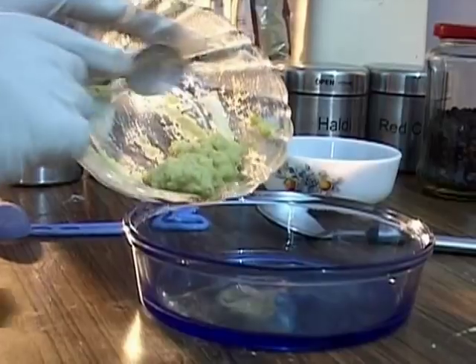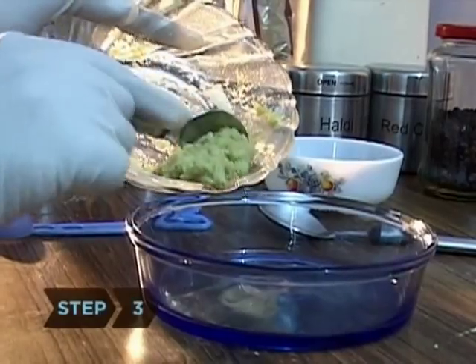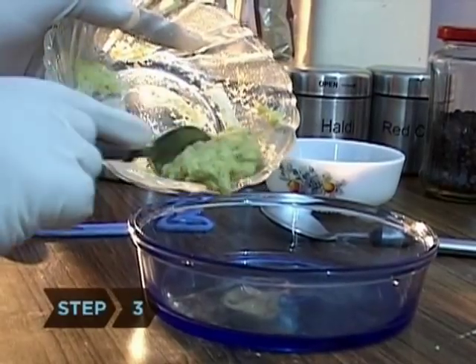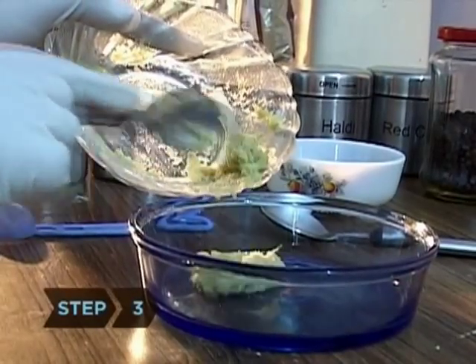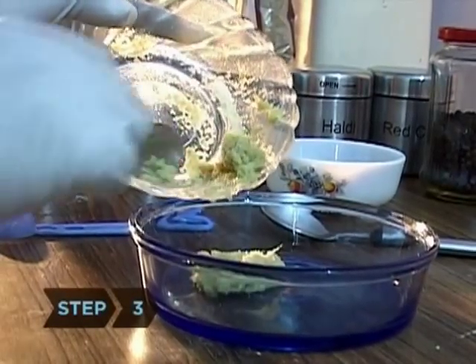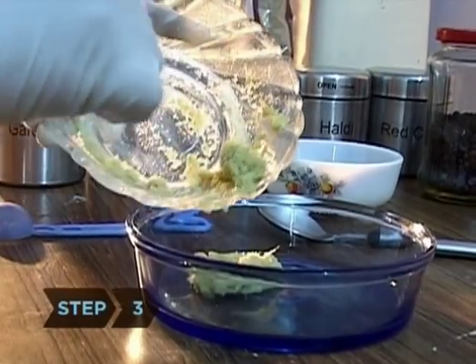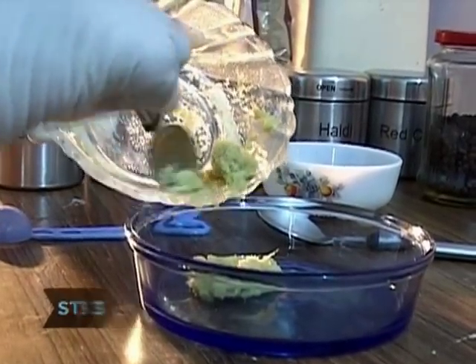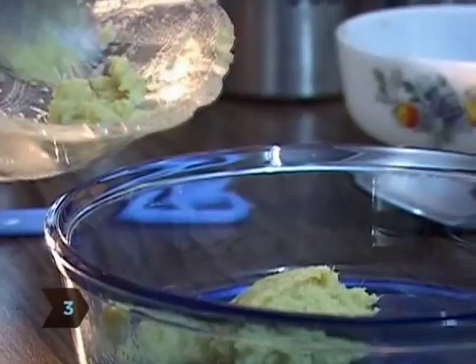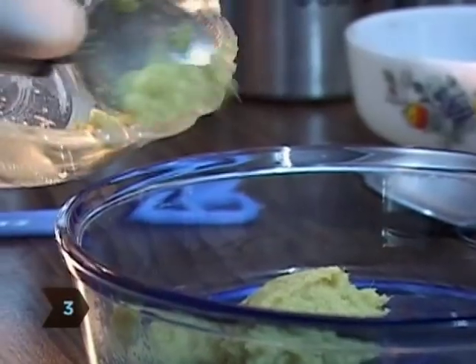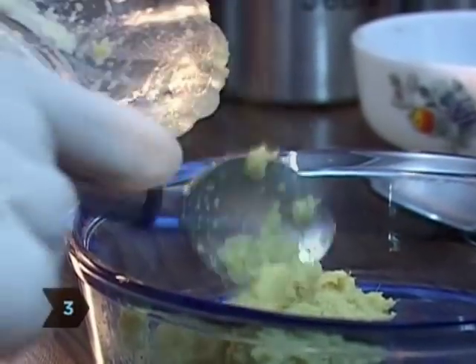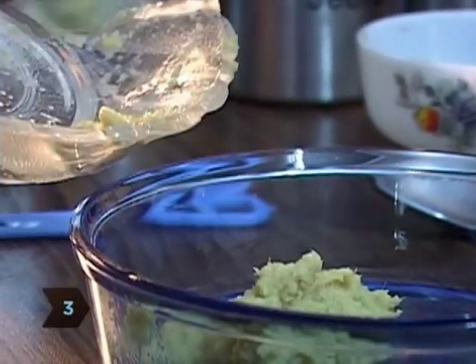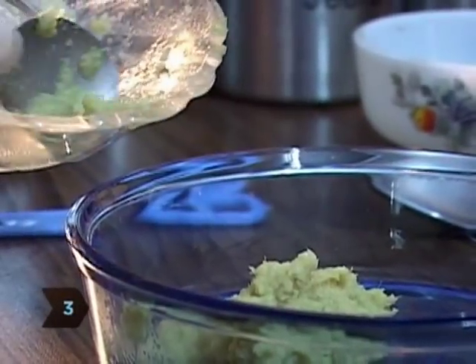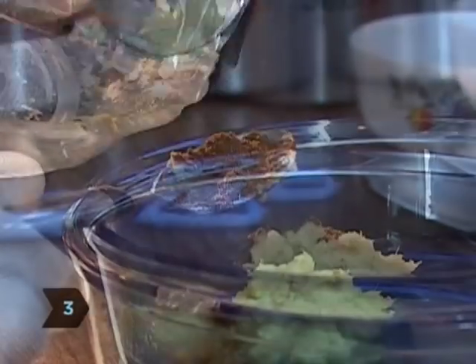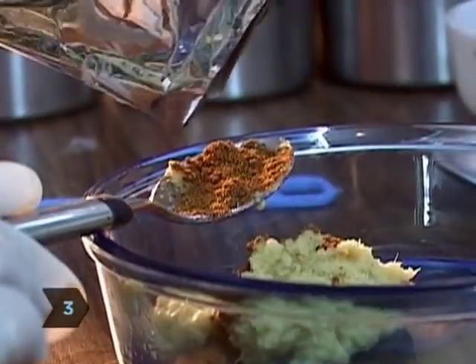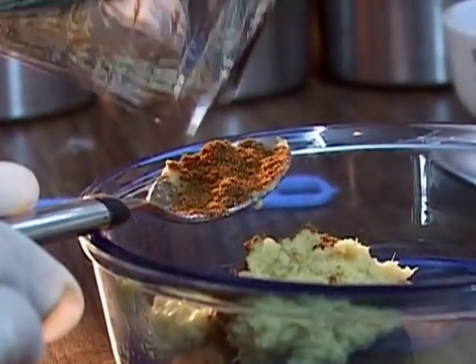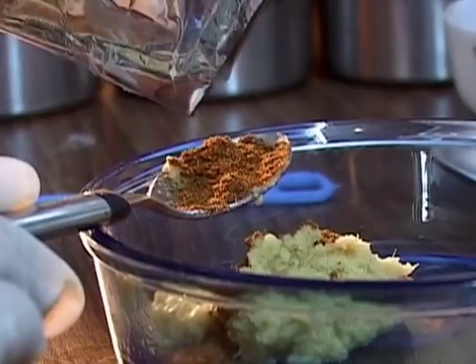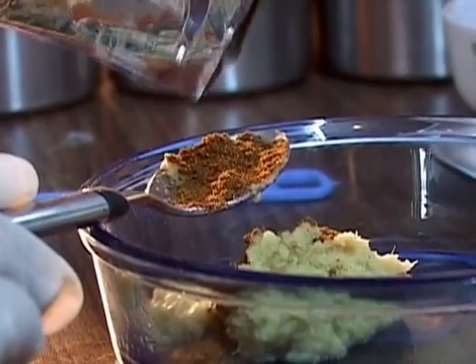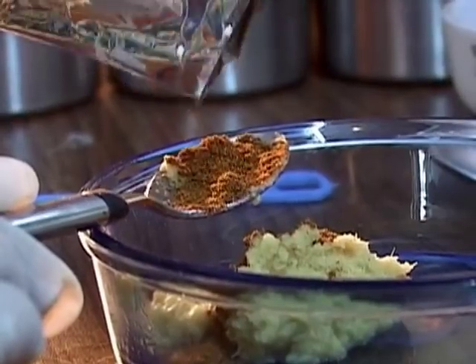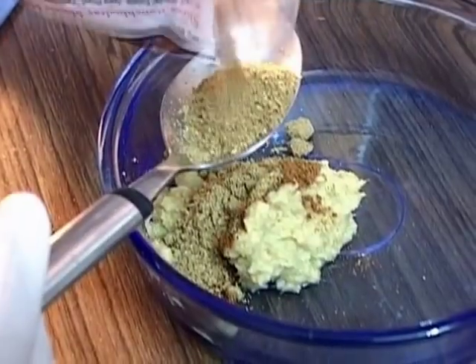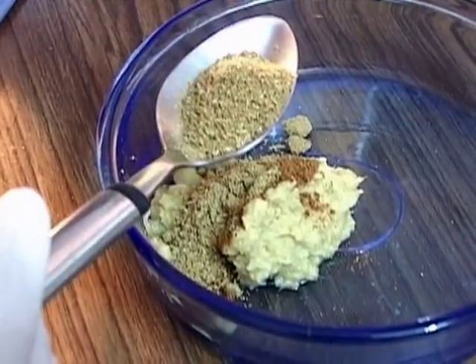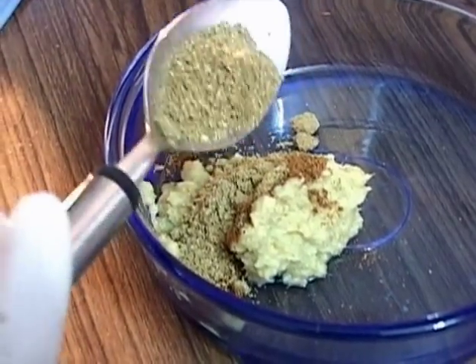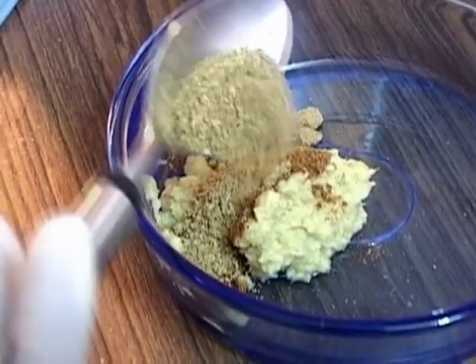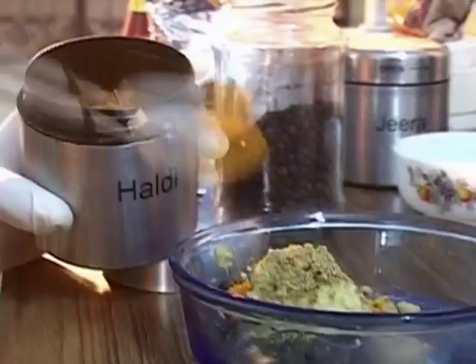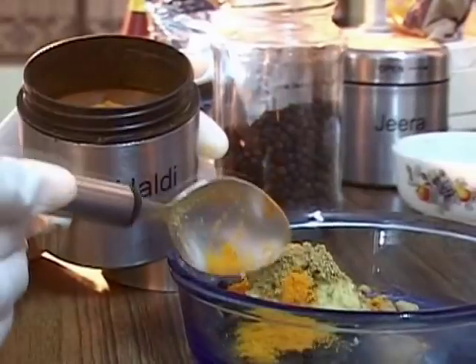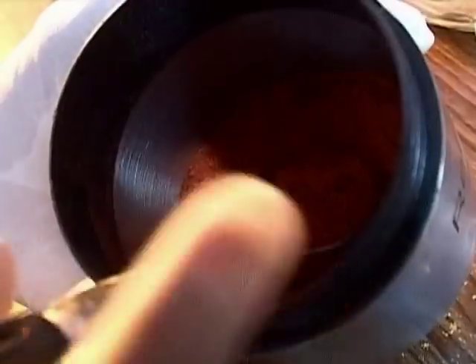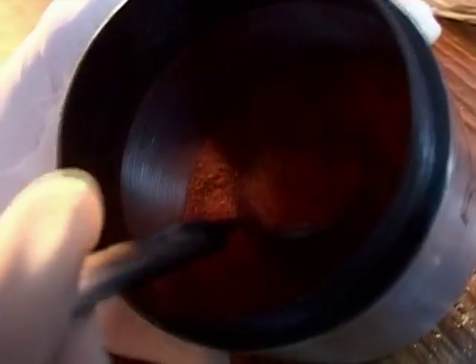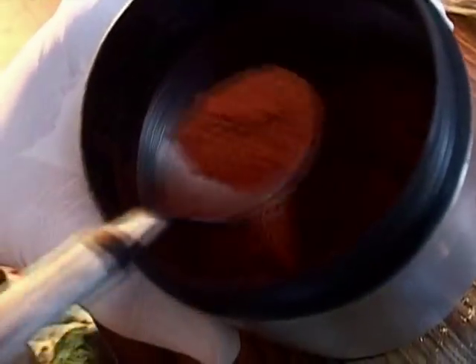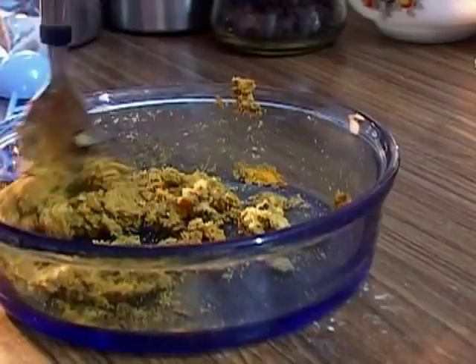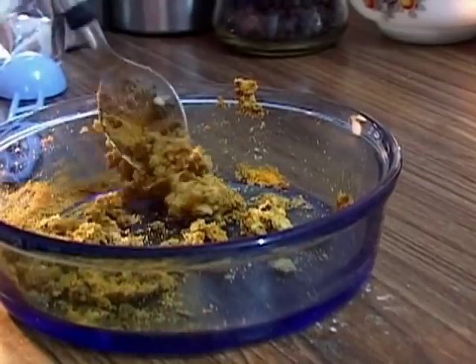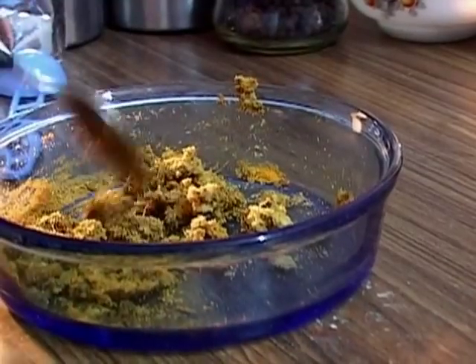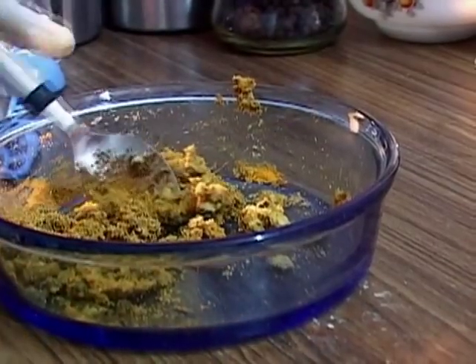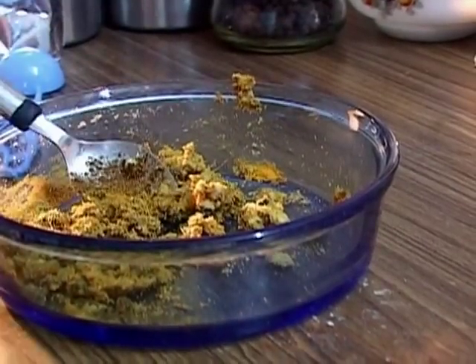Step 3. In a separate bowl, mix the remaining ginger-garlic paste and garam masala powder. Add the cumin, coriander, turmeric, and cayenne. Set the spice mixture aside.